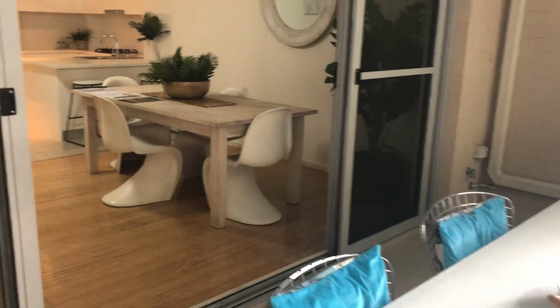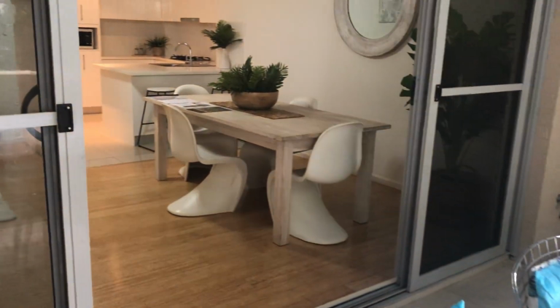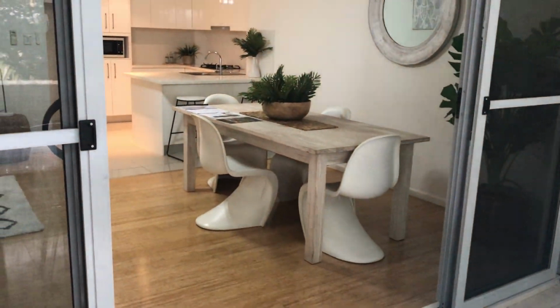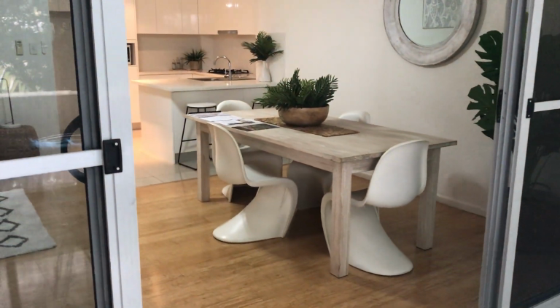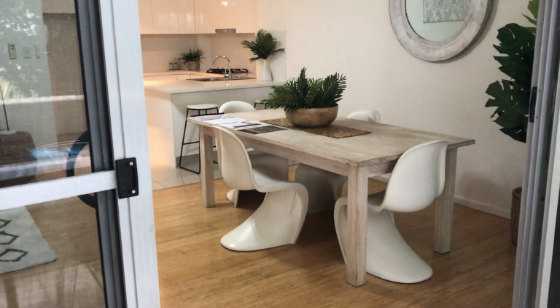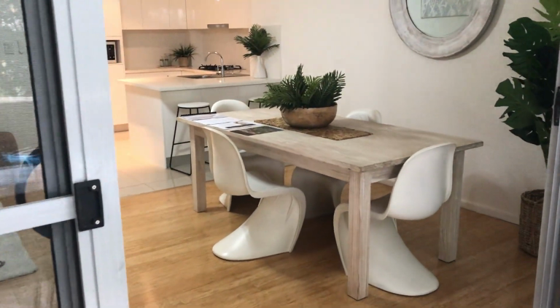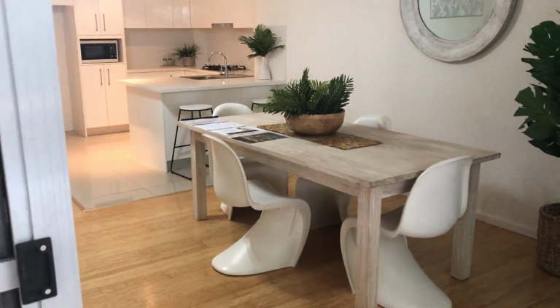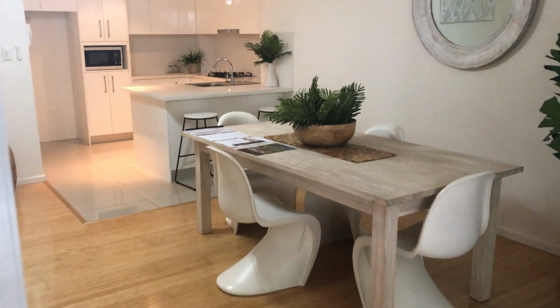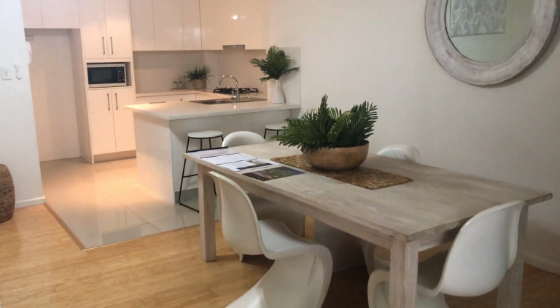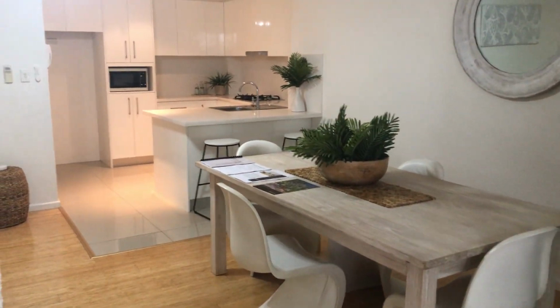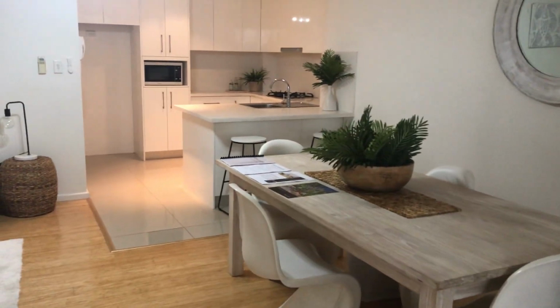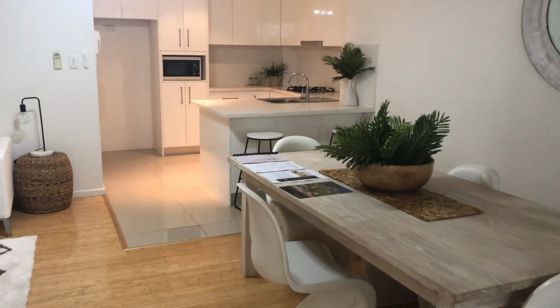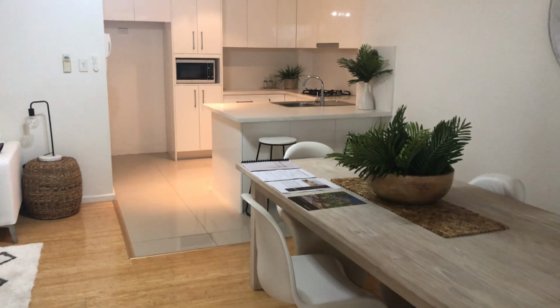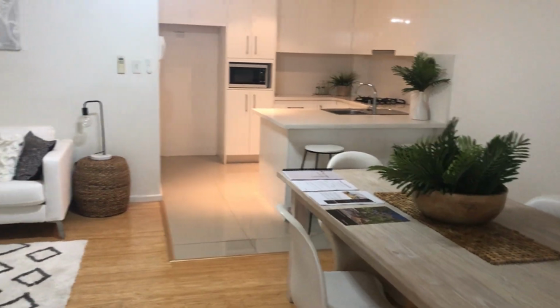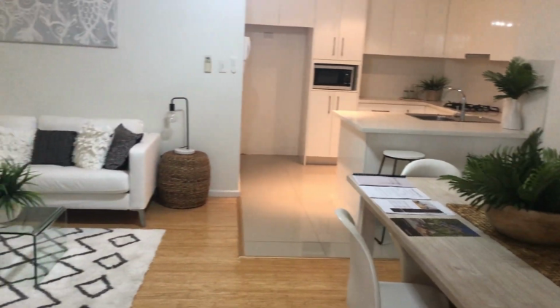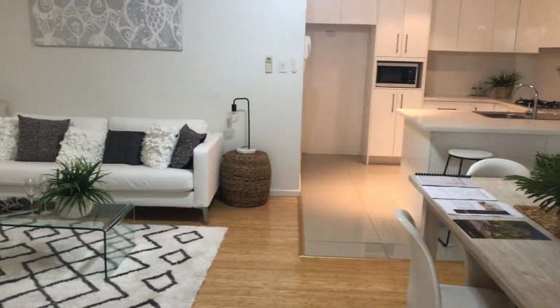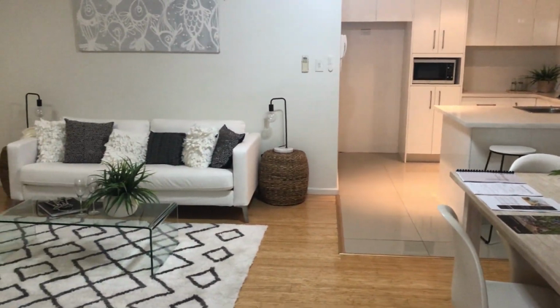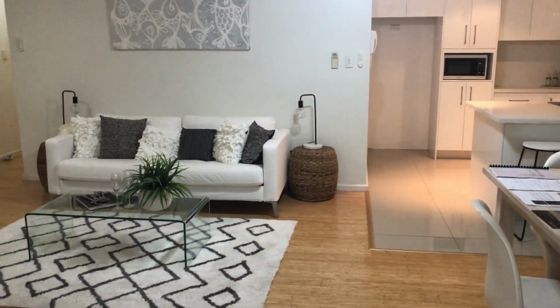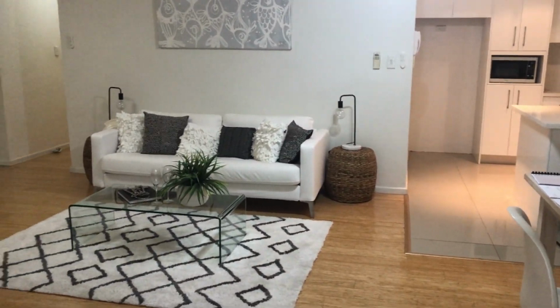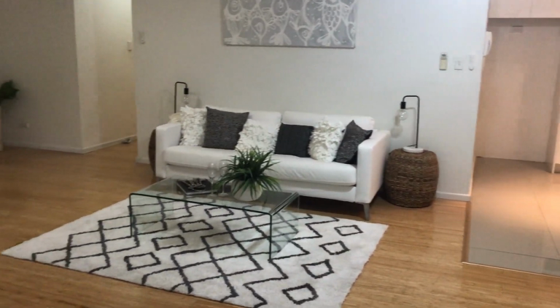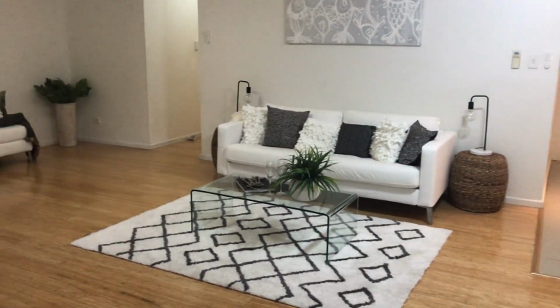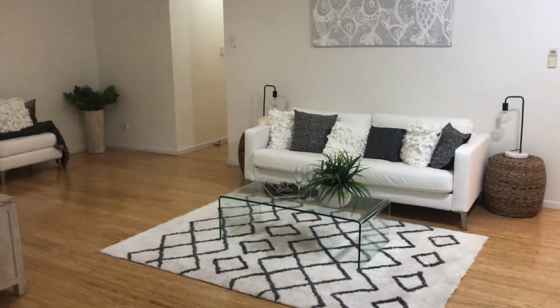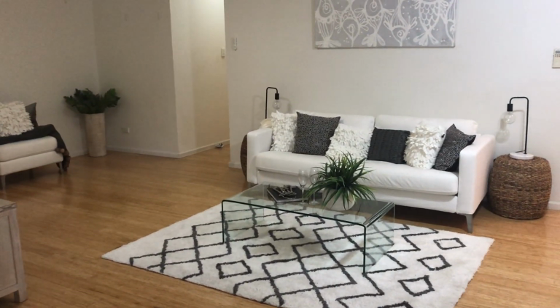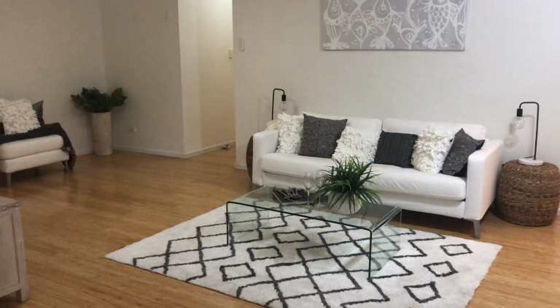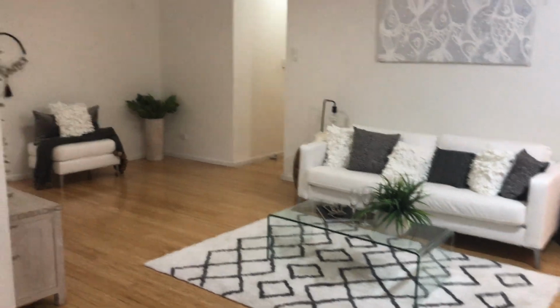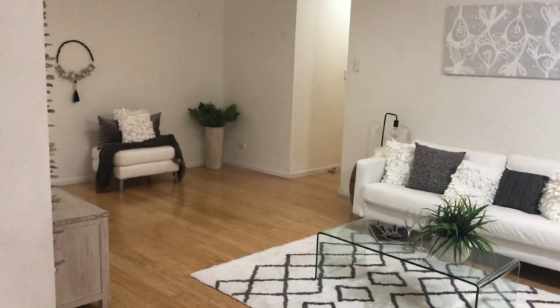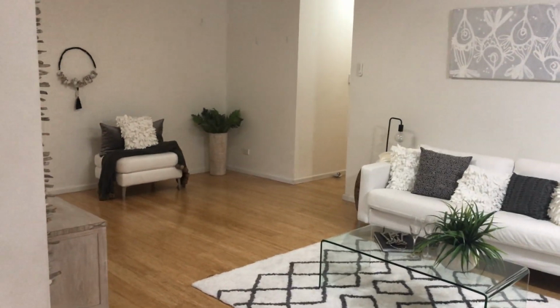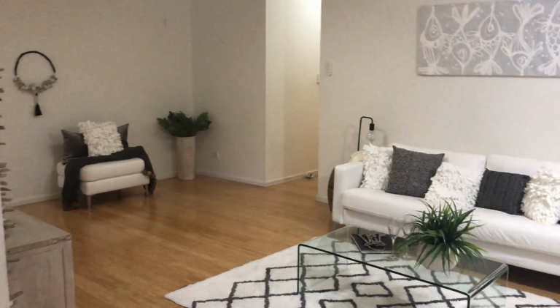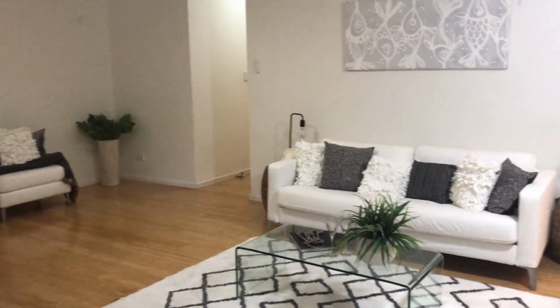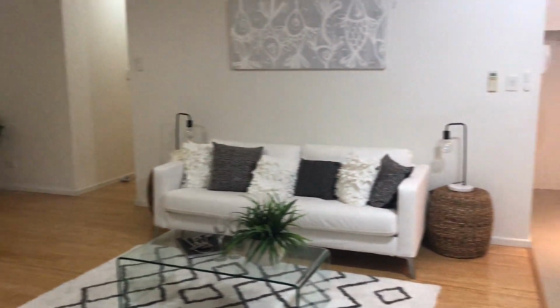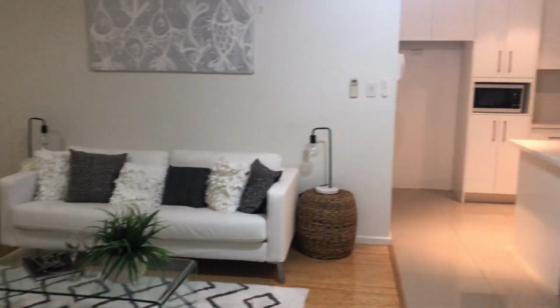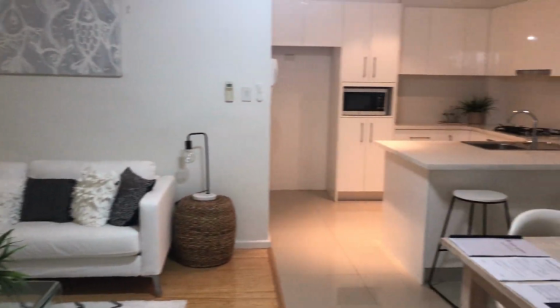So this property is available and will be coming online to inspect. Get in touch with our property management team and we'll be happy to organise your own private inspection.